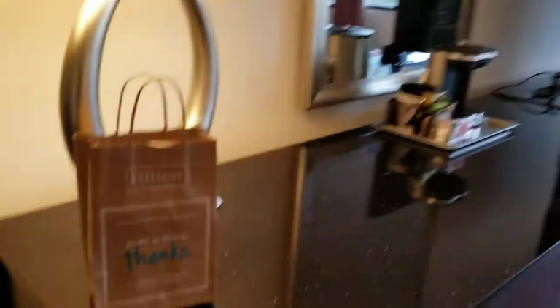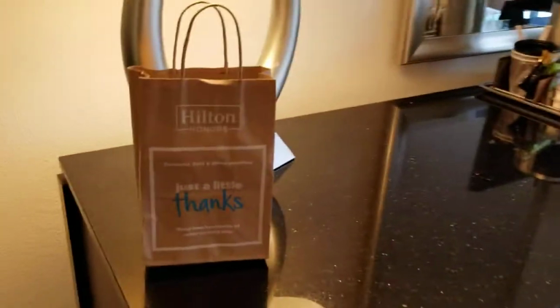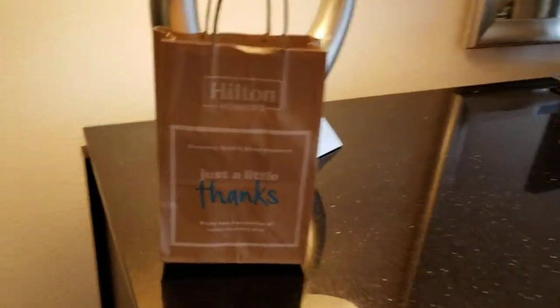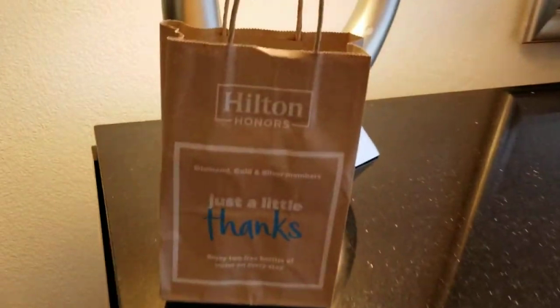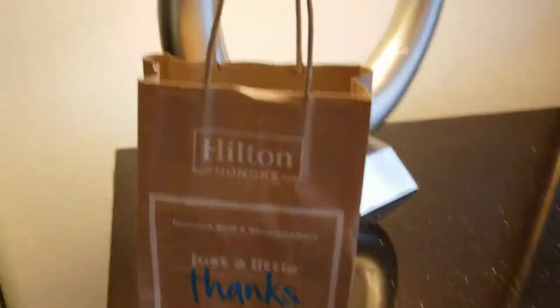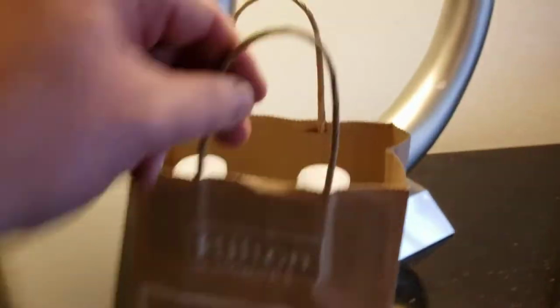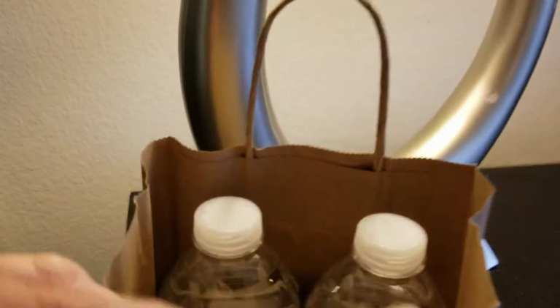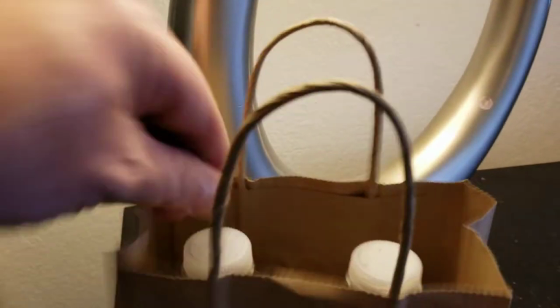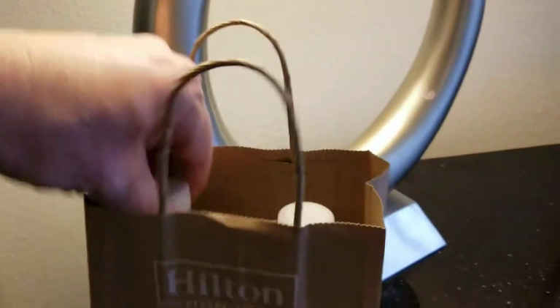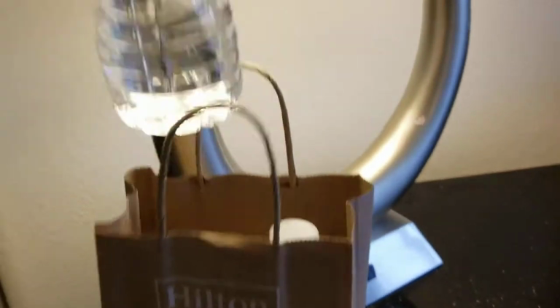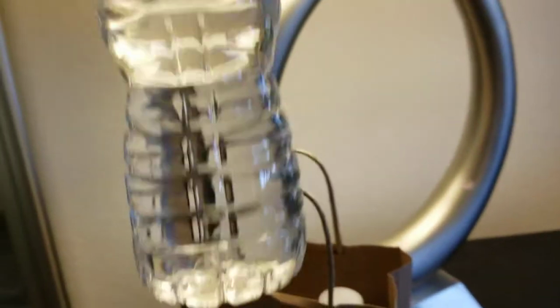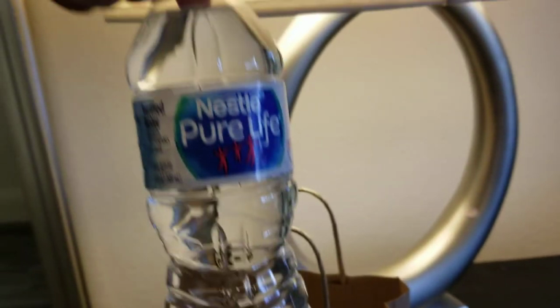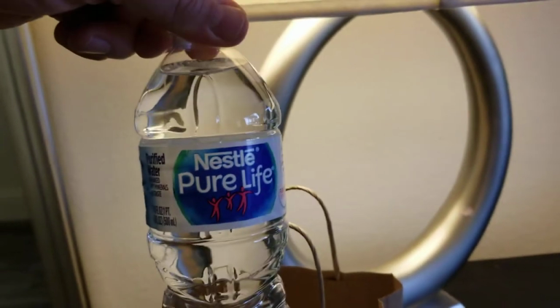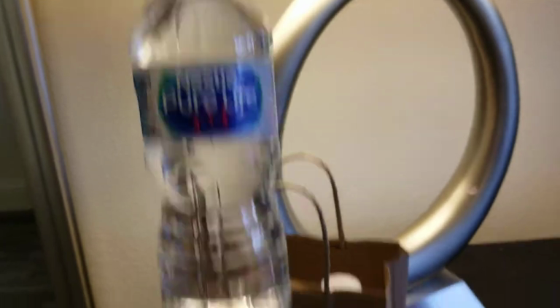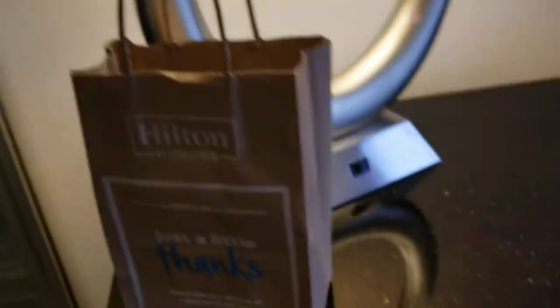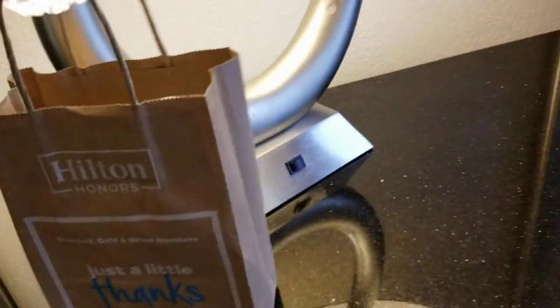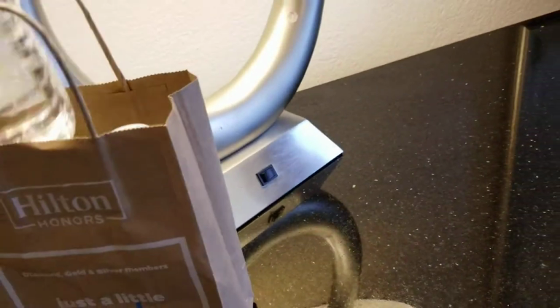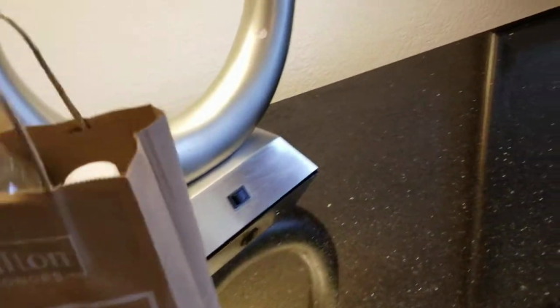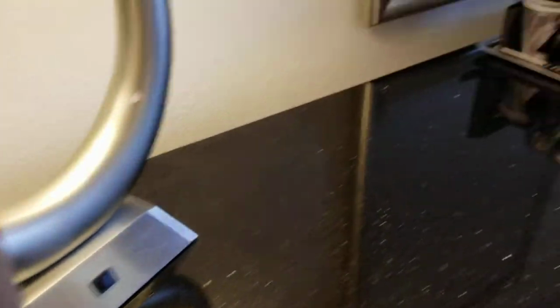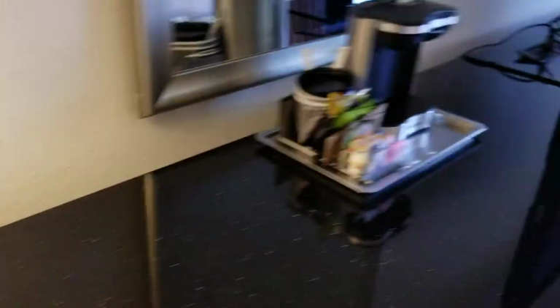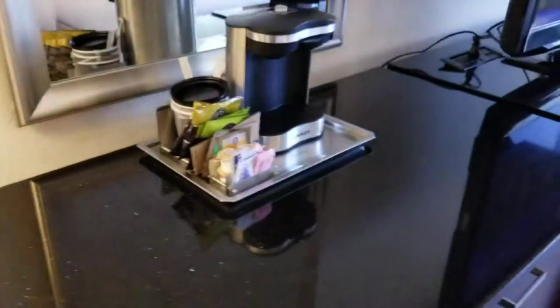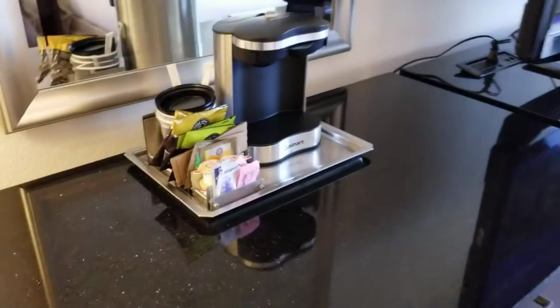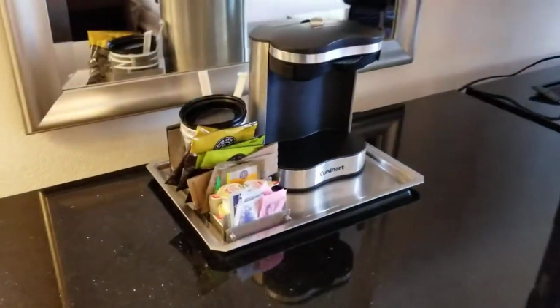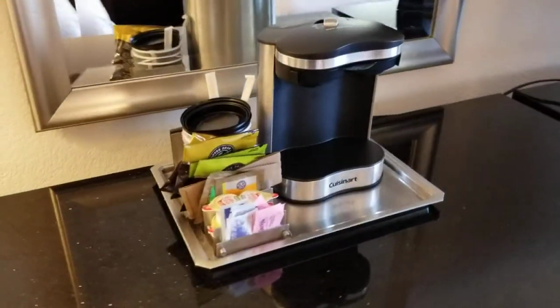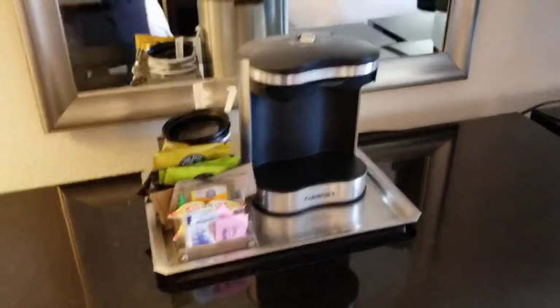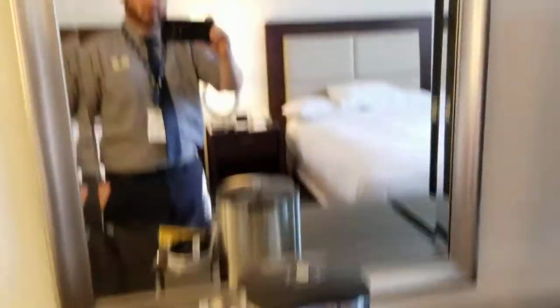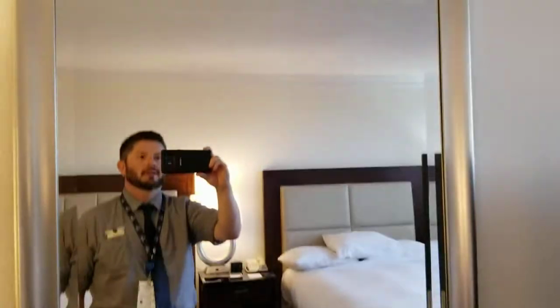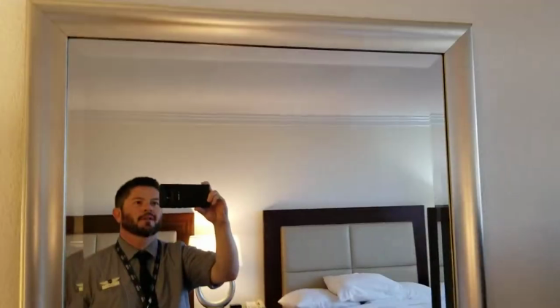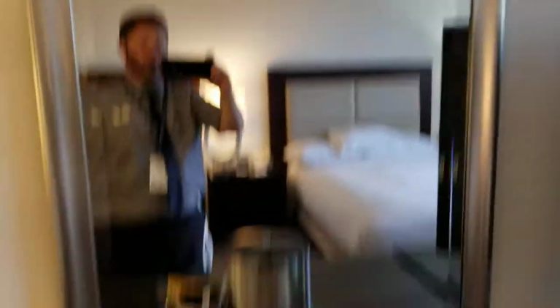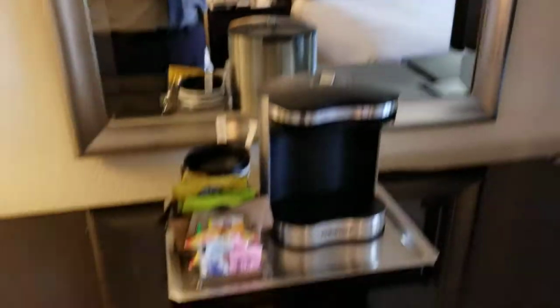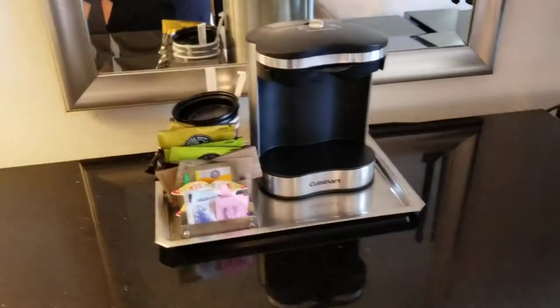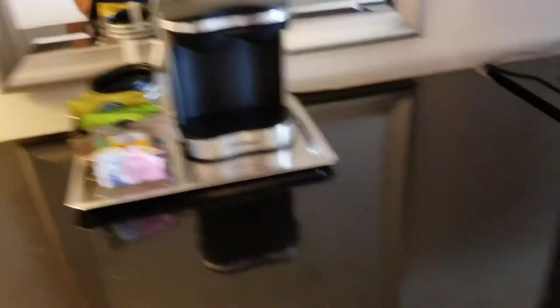As a Hilton Honors member, I was provided with two free bottles of water when I checked in — that was very nice. Another mirror, and there's coffee.